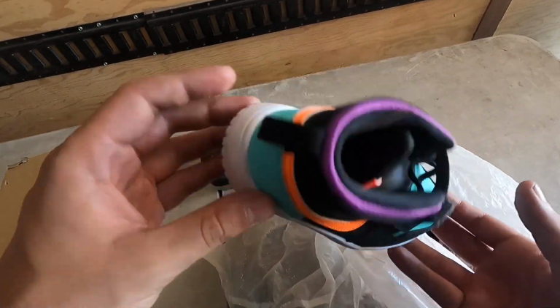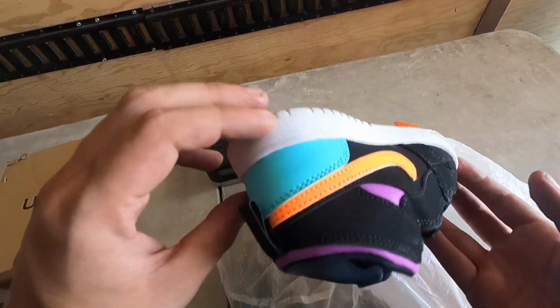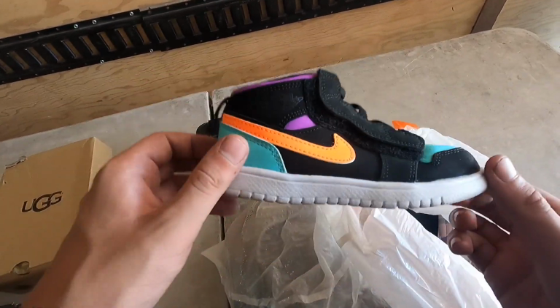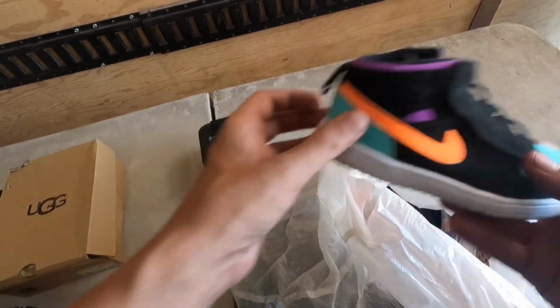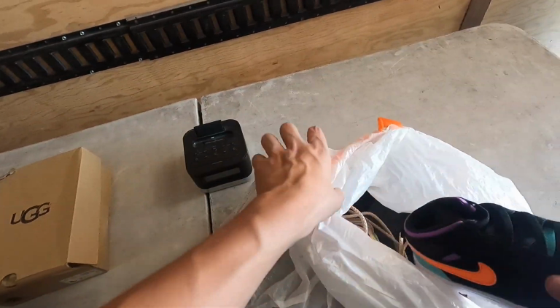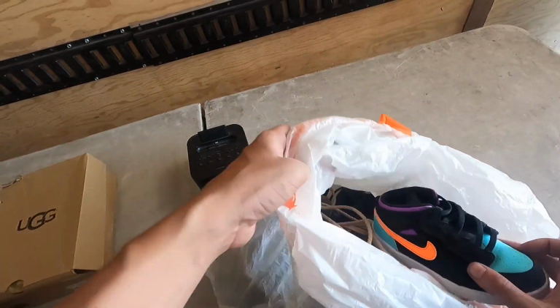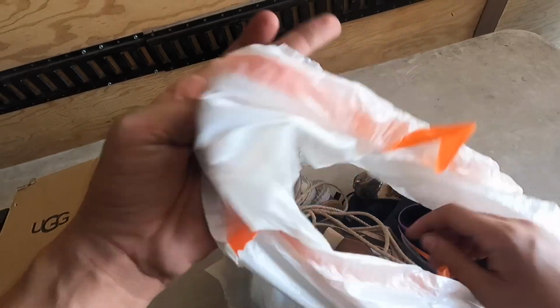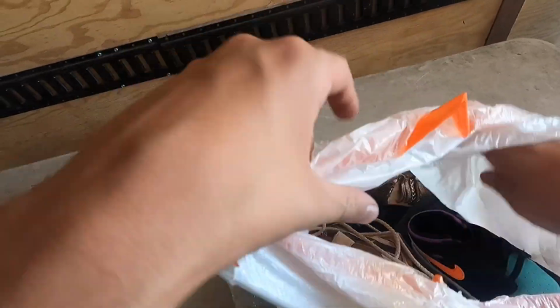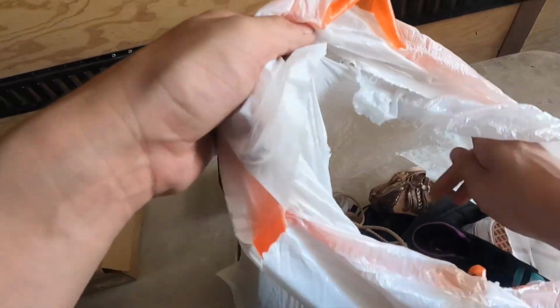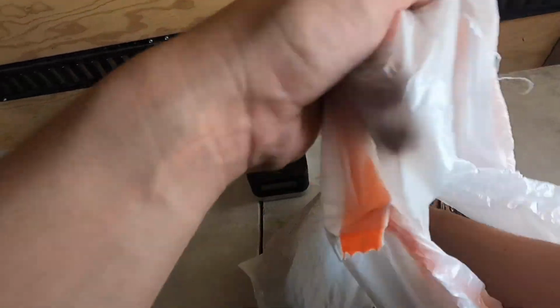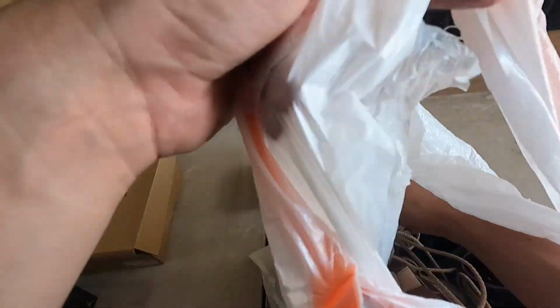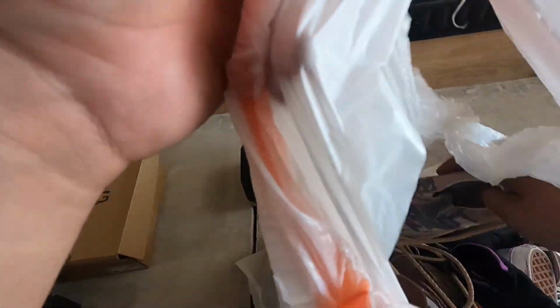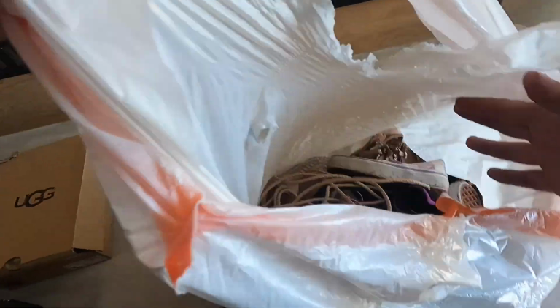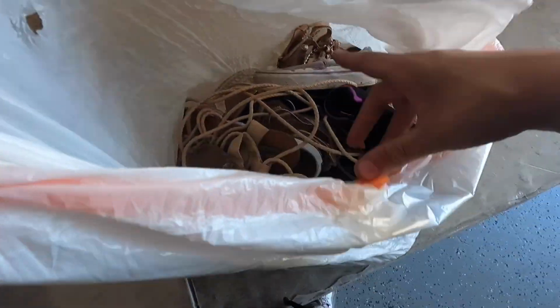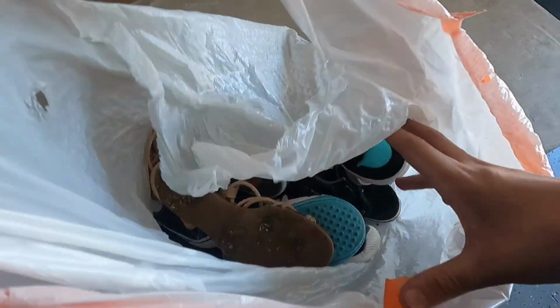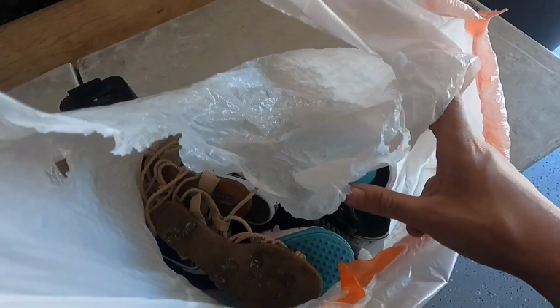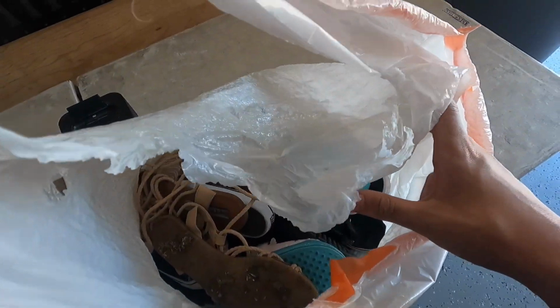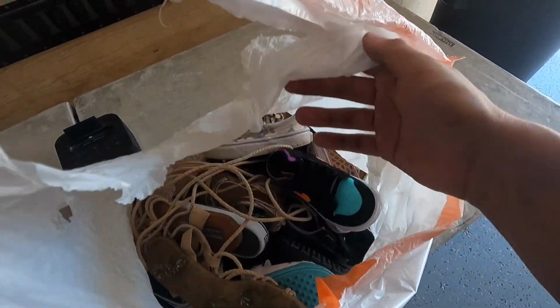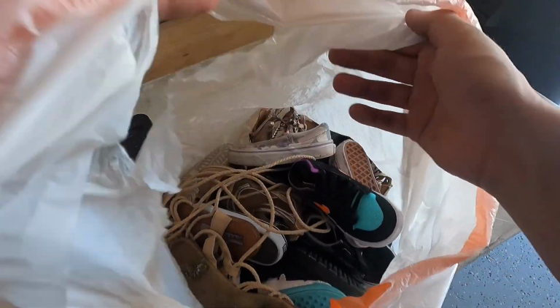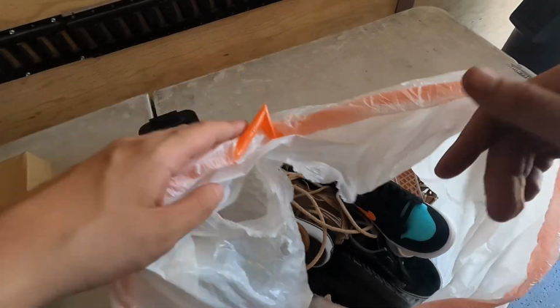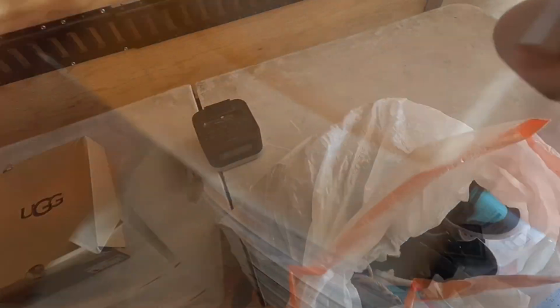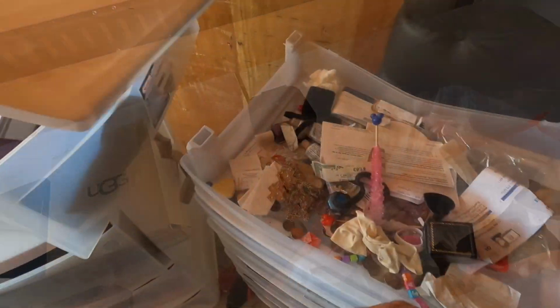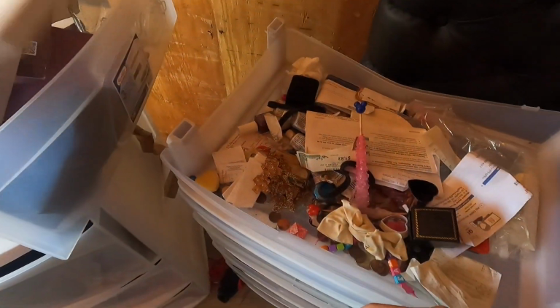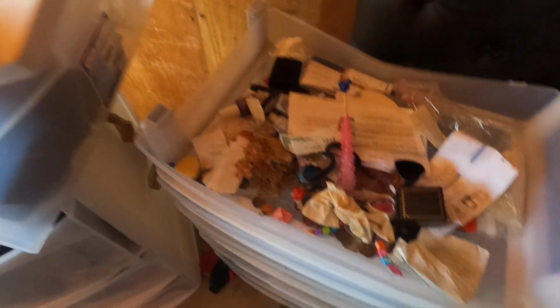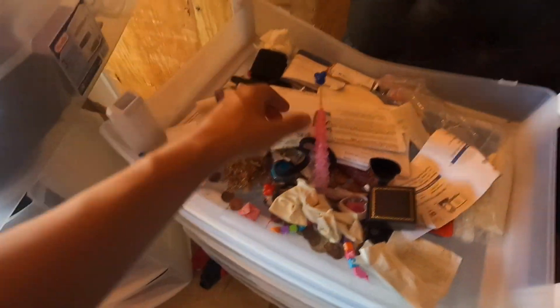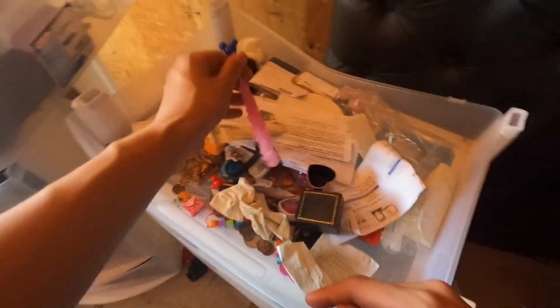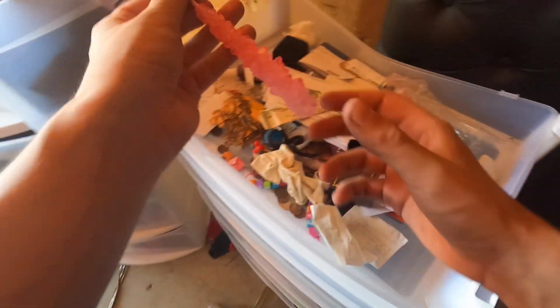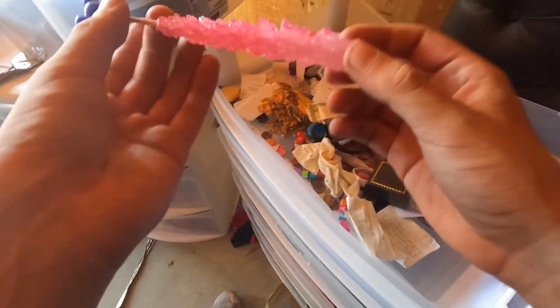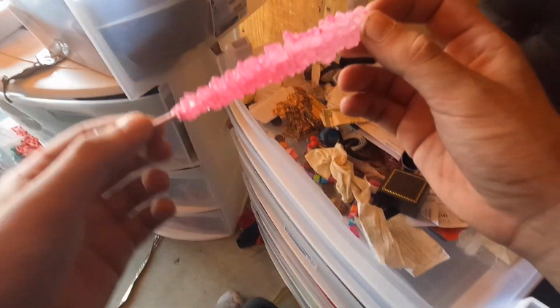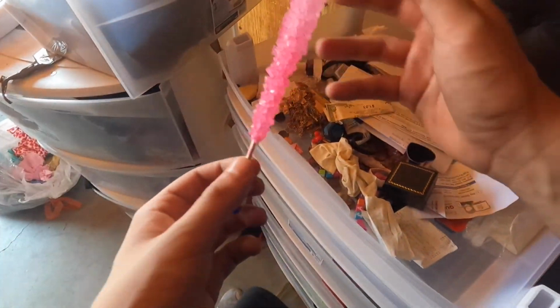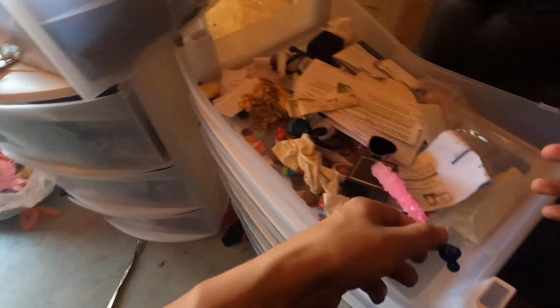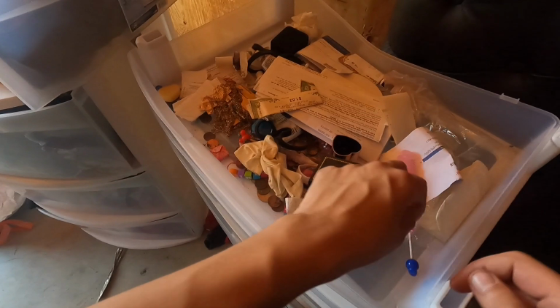Some Jordans — Air Jordans! Dang, they really got a bunch of baby shoes. Pretty cool though. Hey, we got some candy. This is kids clothes.